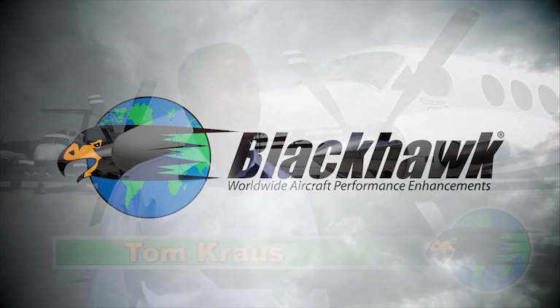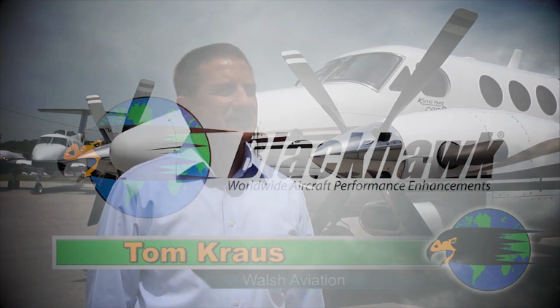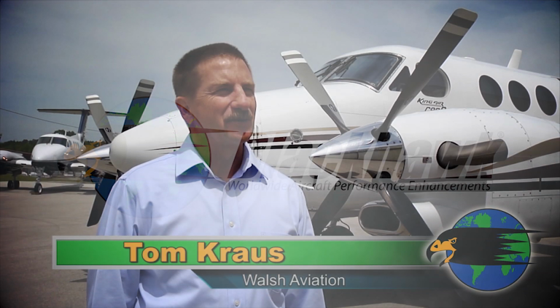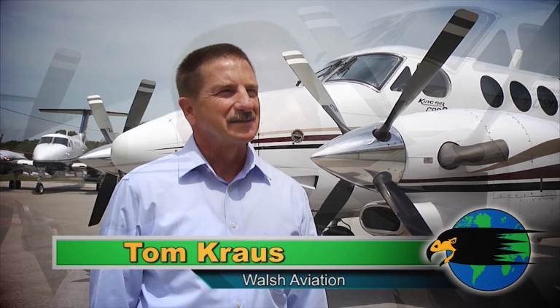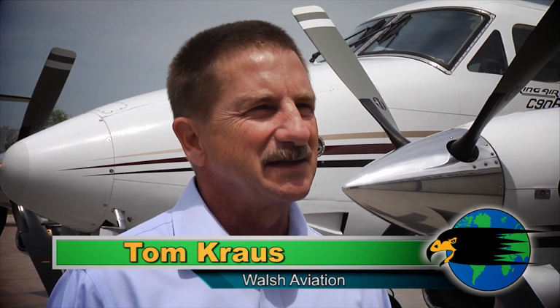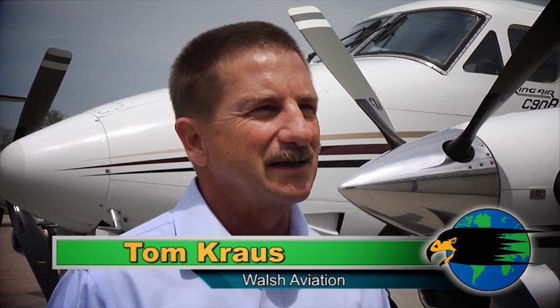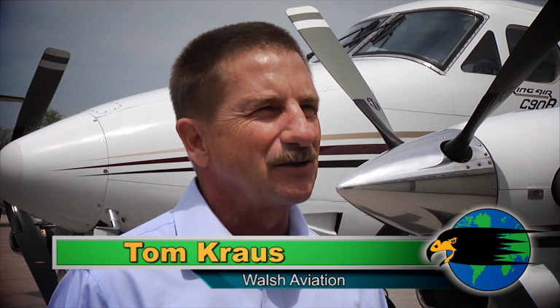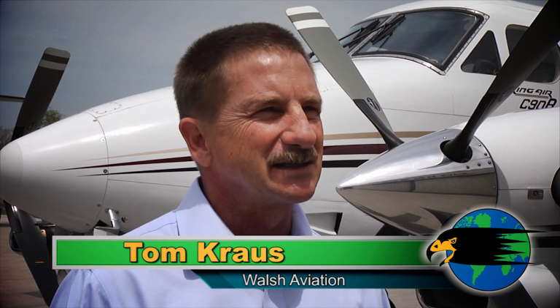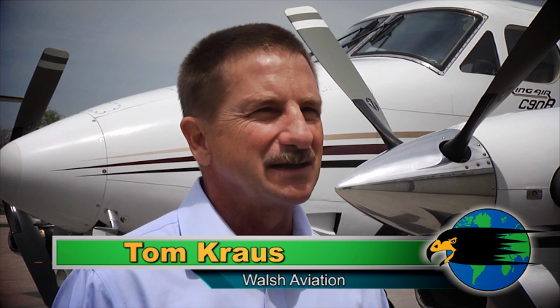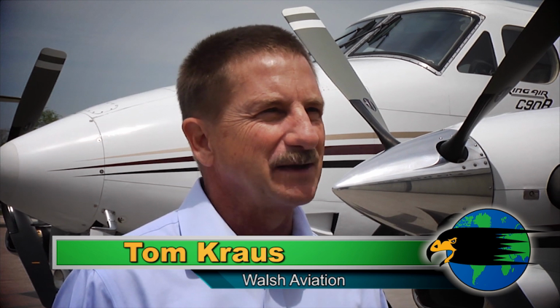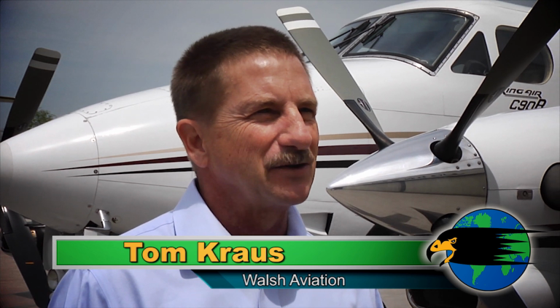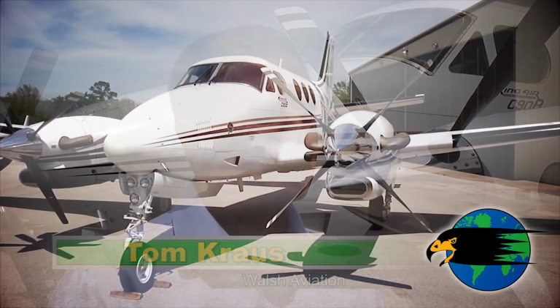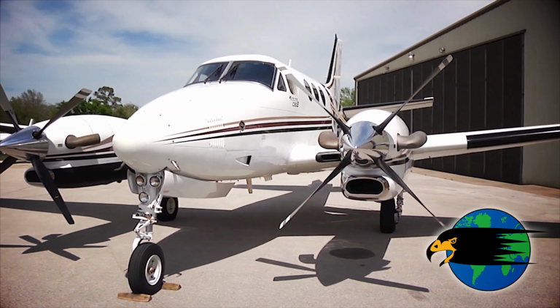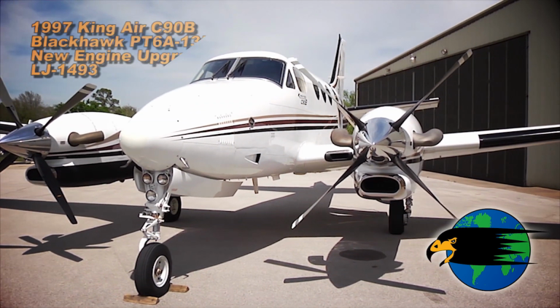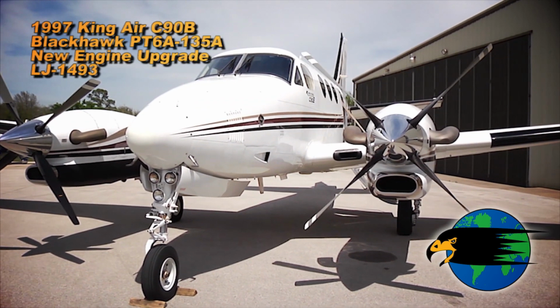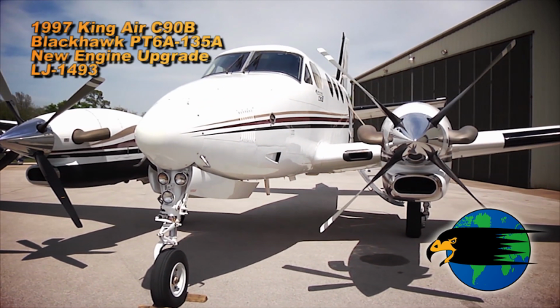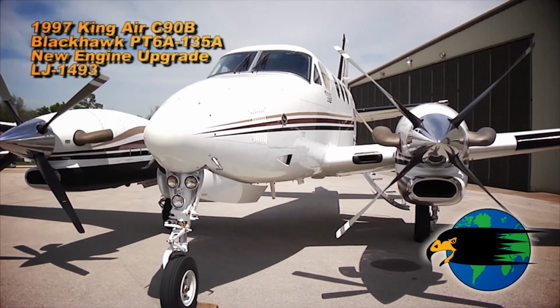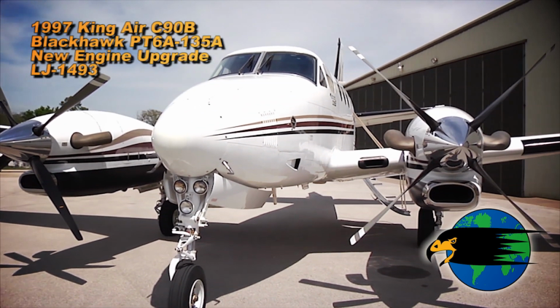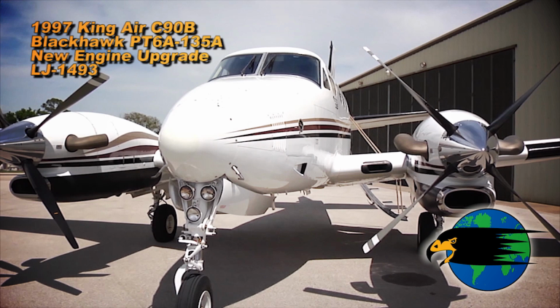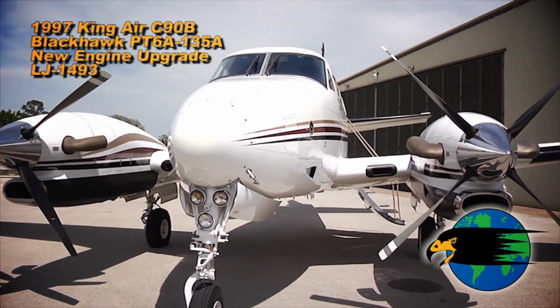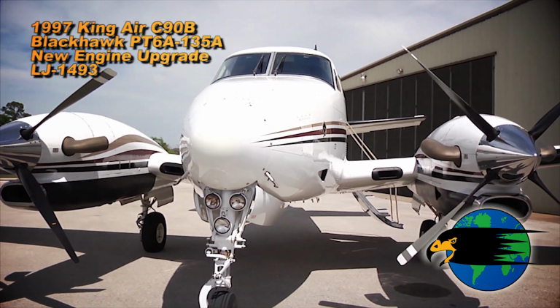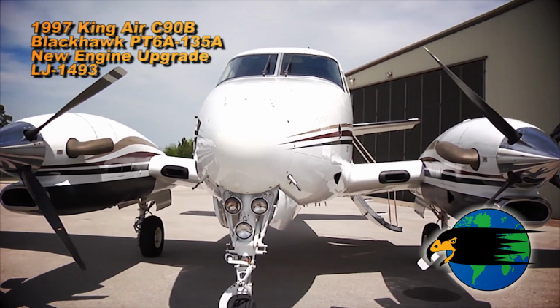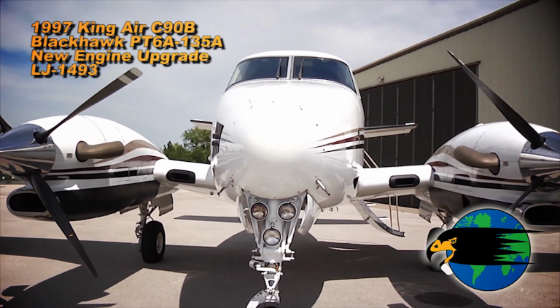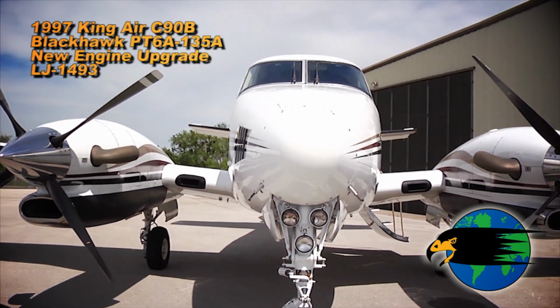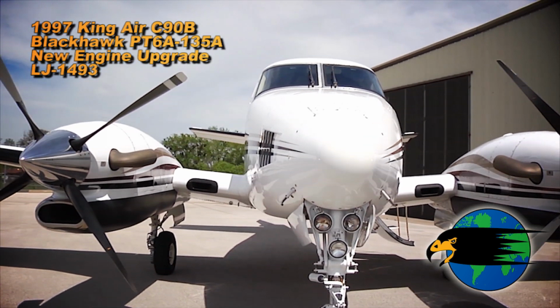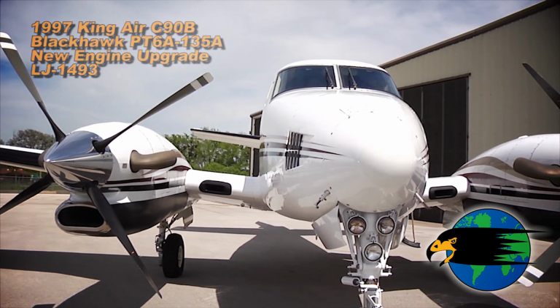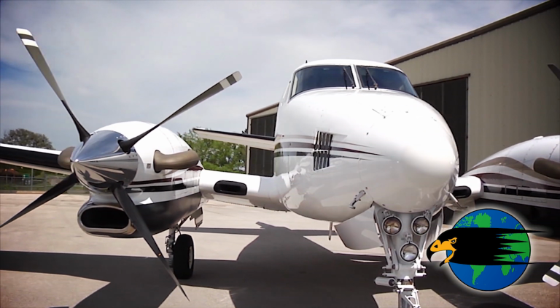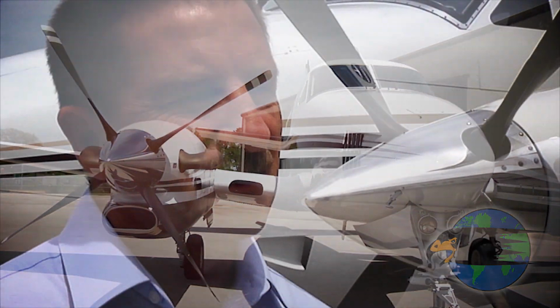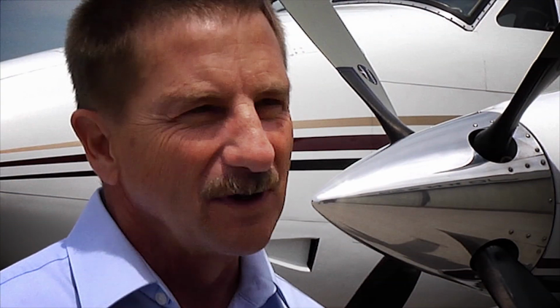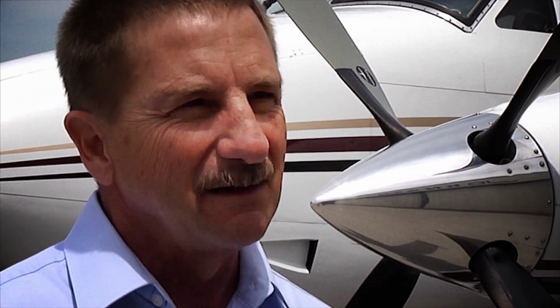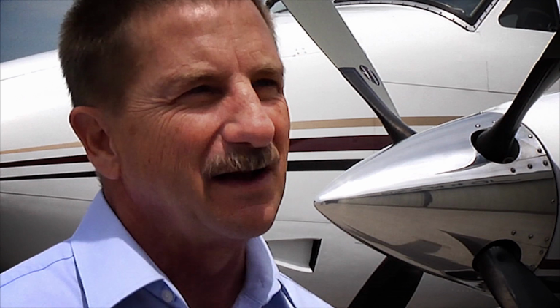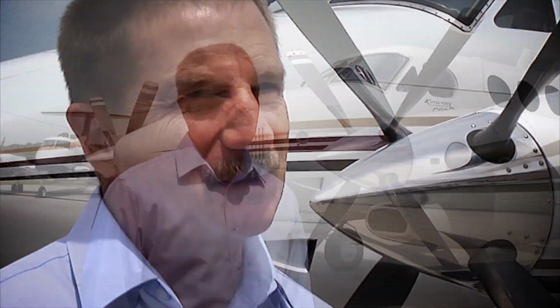My name is Tom Krause. I'm based in Tyler, Texas at Tyler Pounds Field Airport. I fly a 1997 King Air Blackhawk C90B. The Dash 135A is on it. It's a full Blackhawk conversion and I really love flying this airplane.